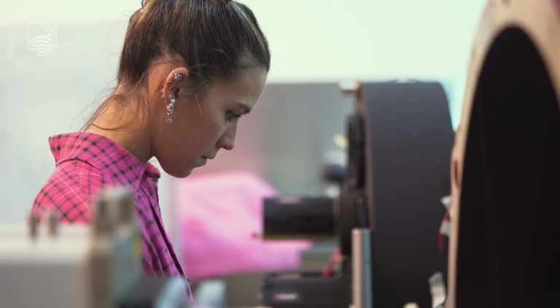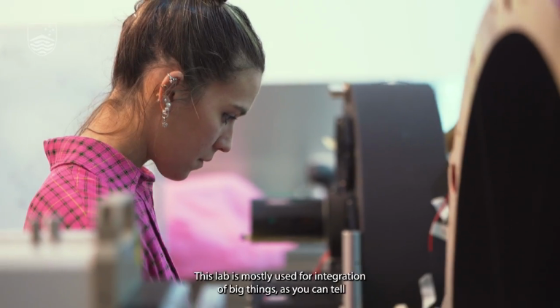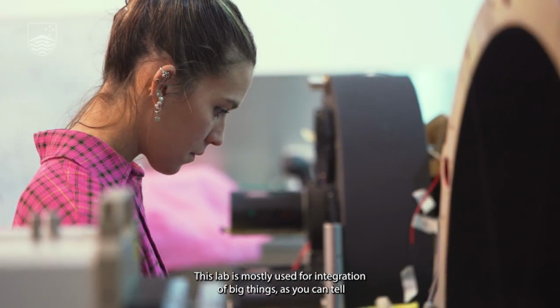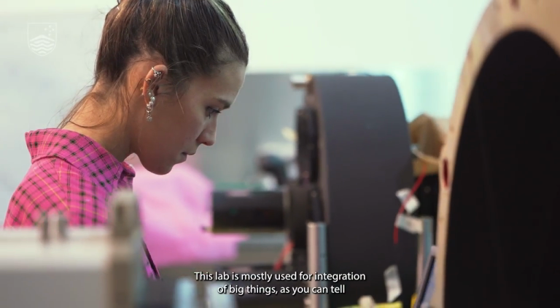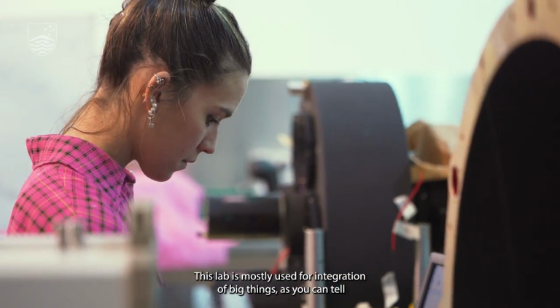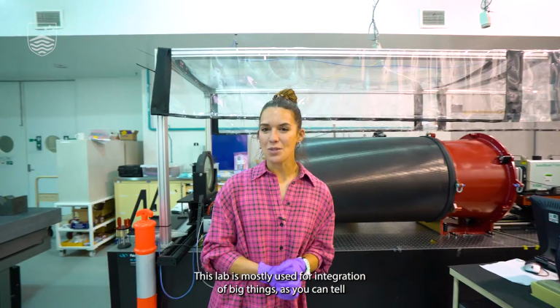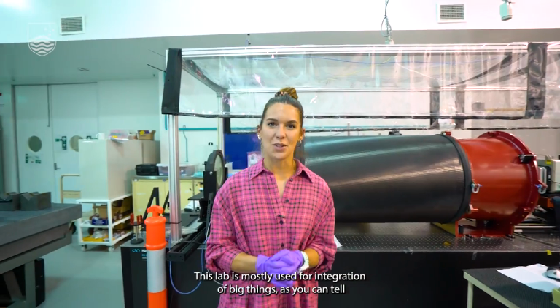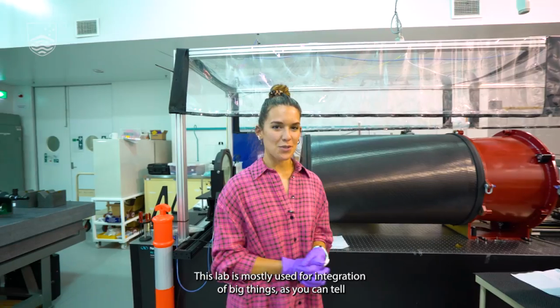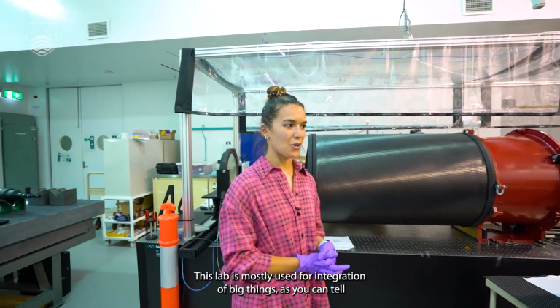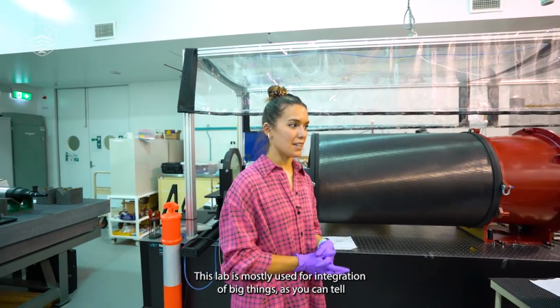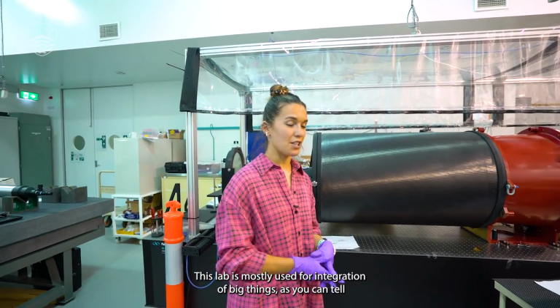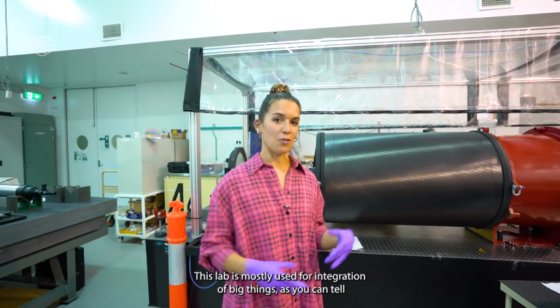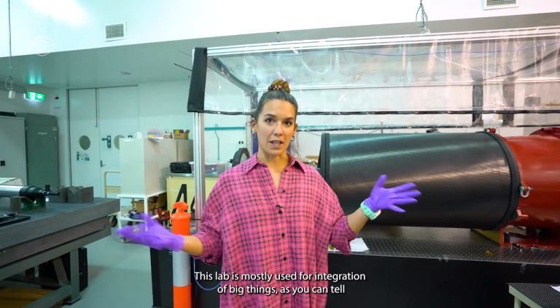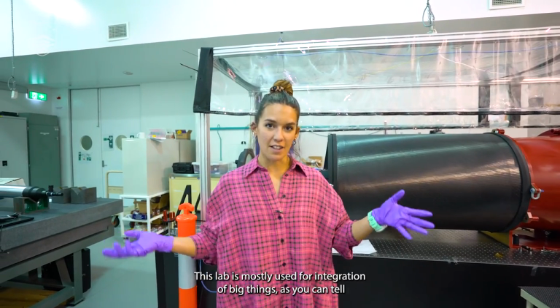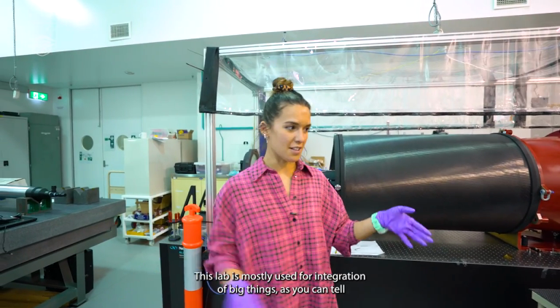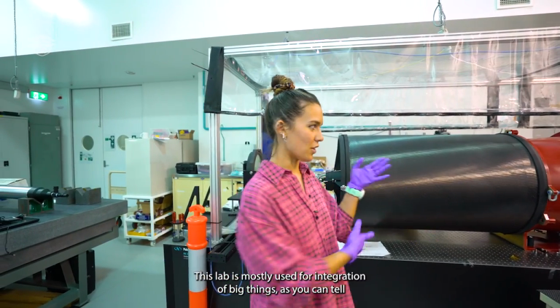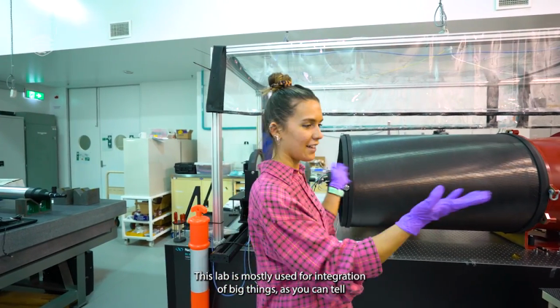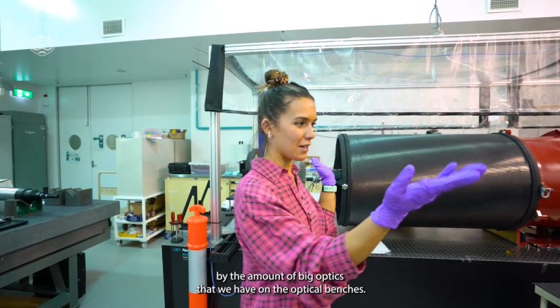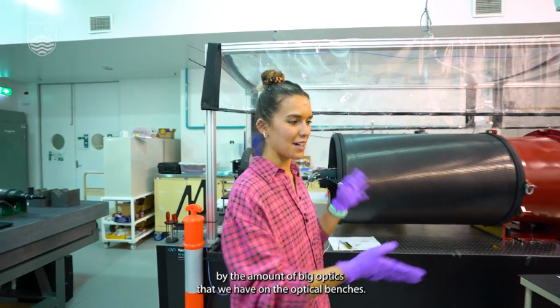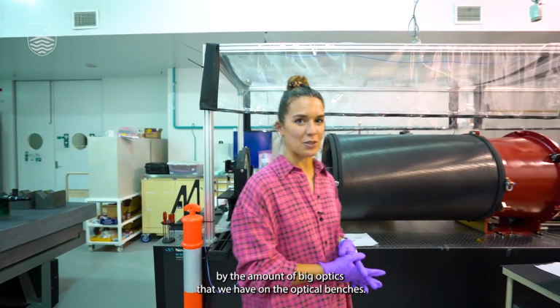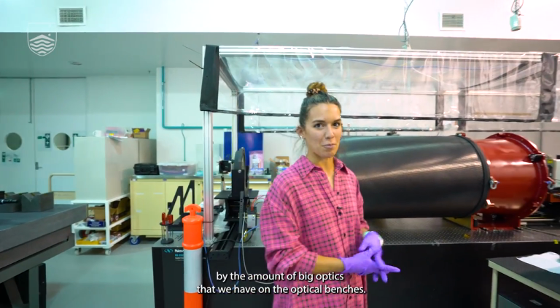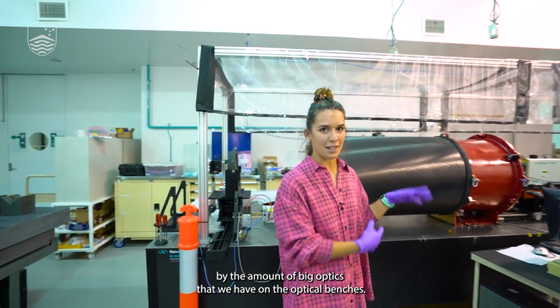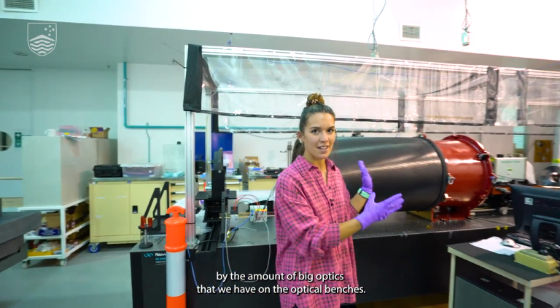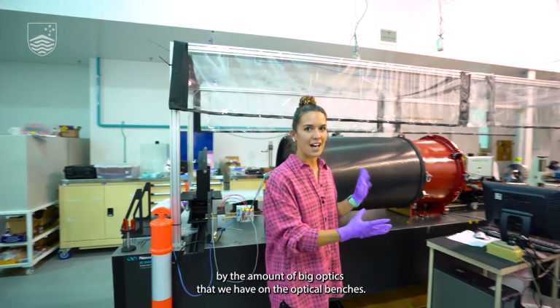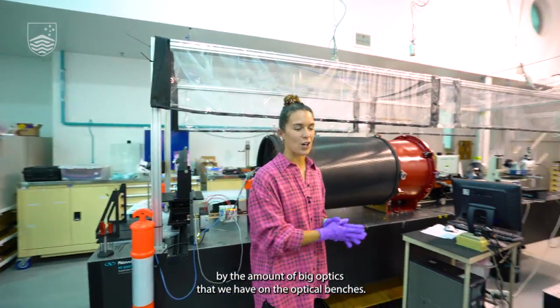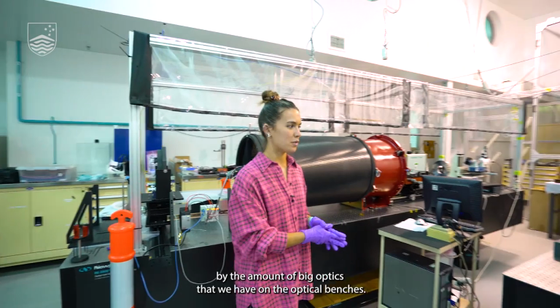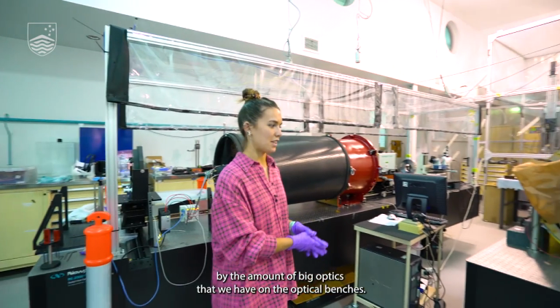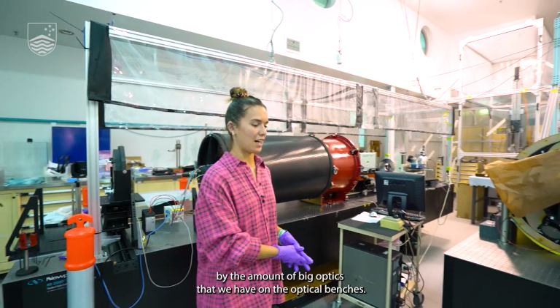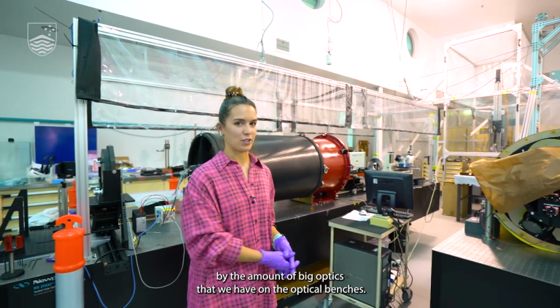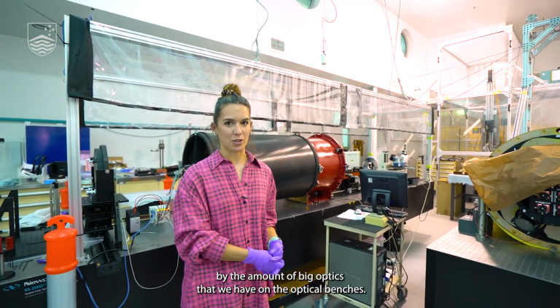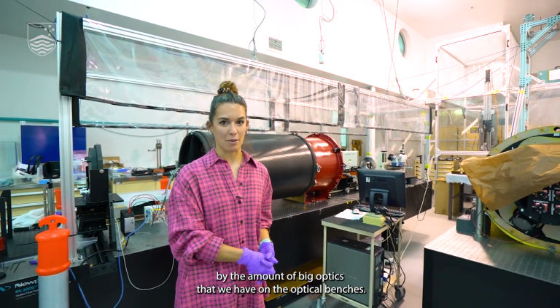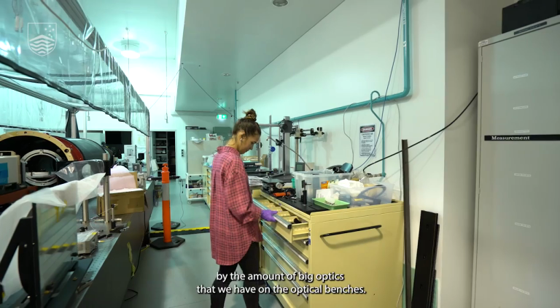This lab is mostly used for integration of big things, as you can tell by the amount of big optics that we have on the optical benches.